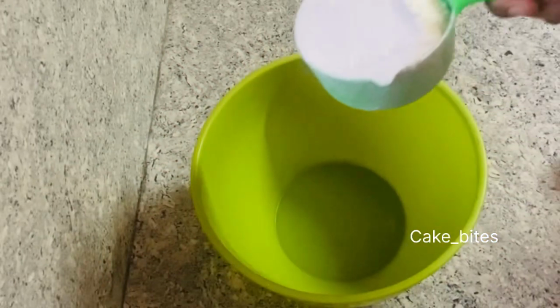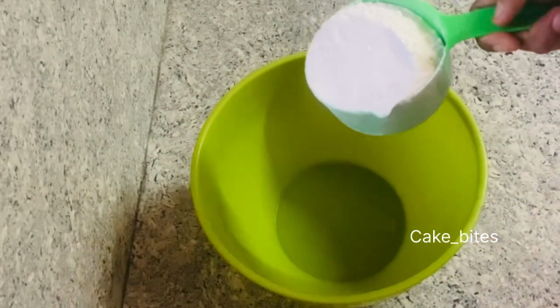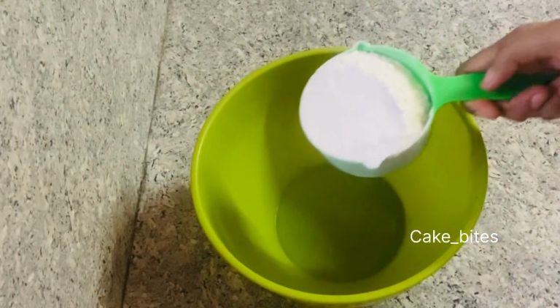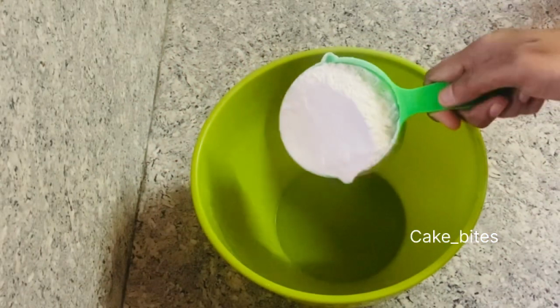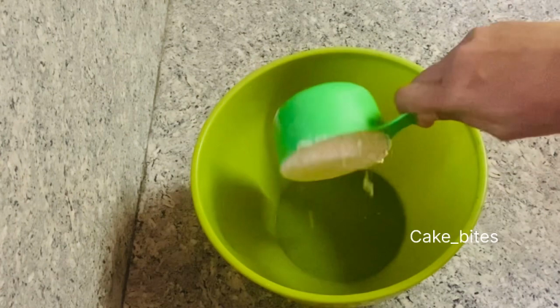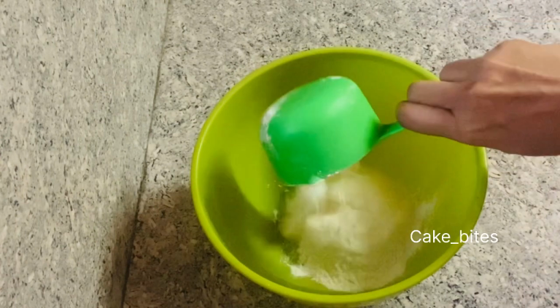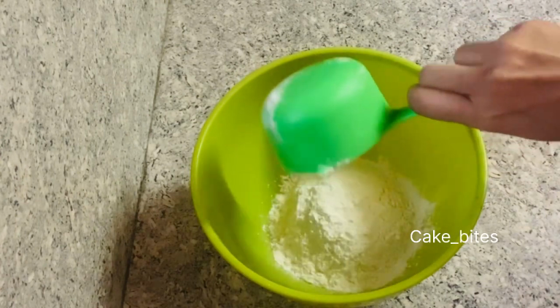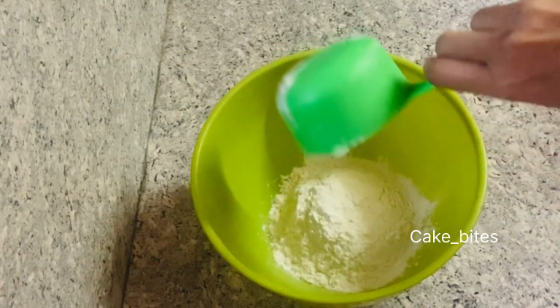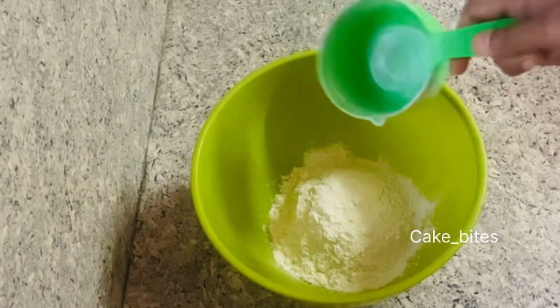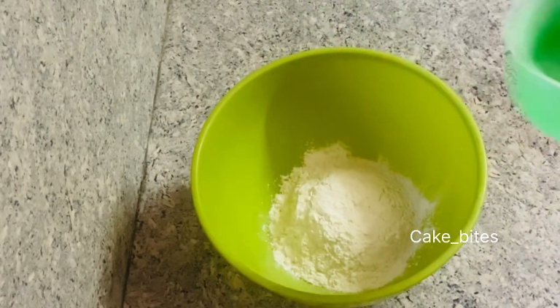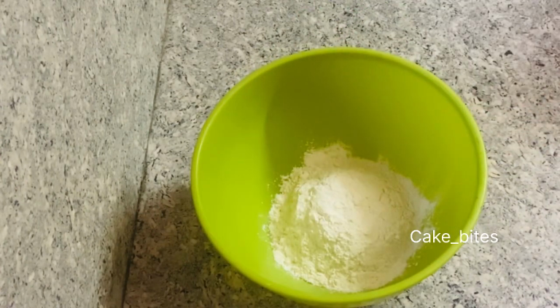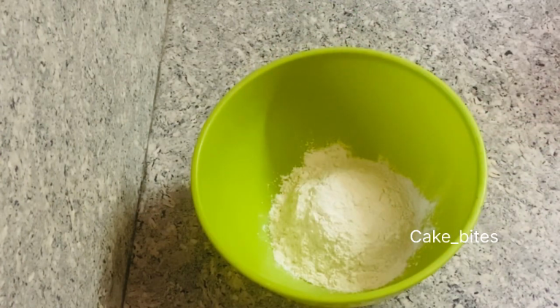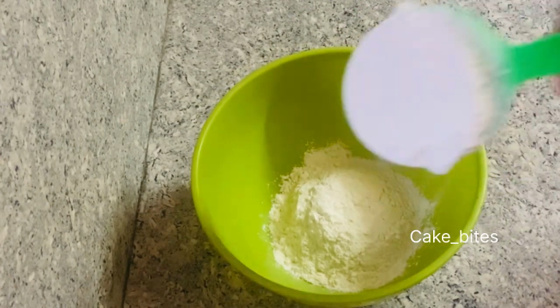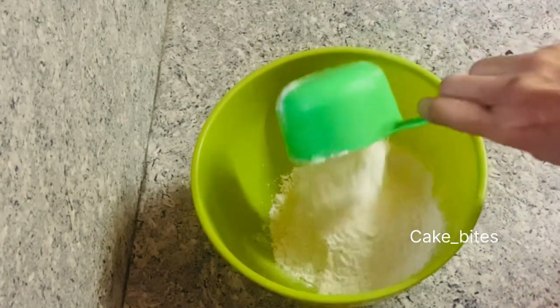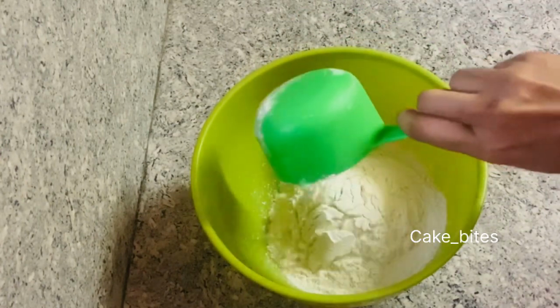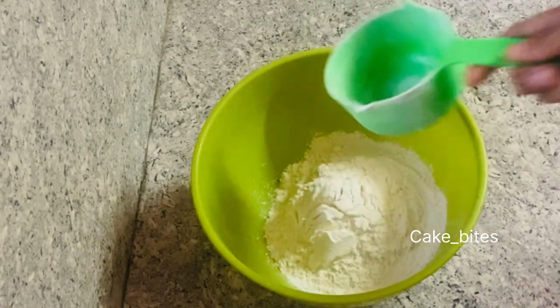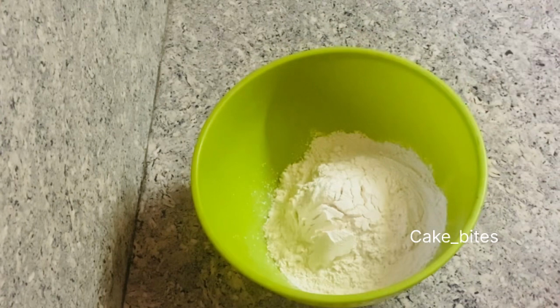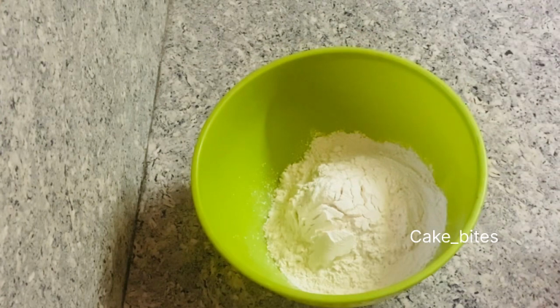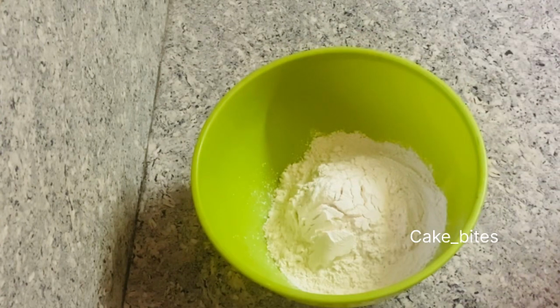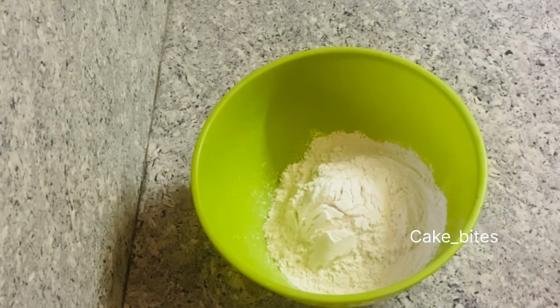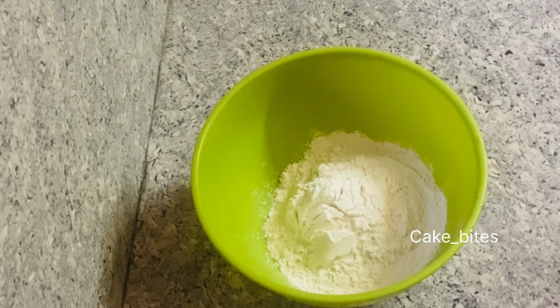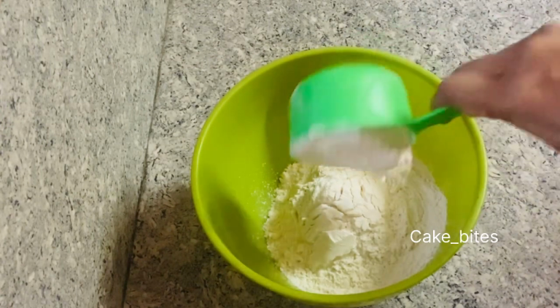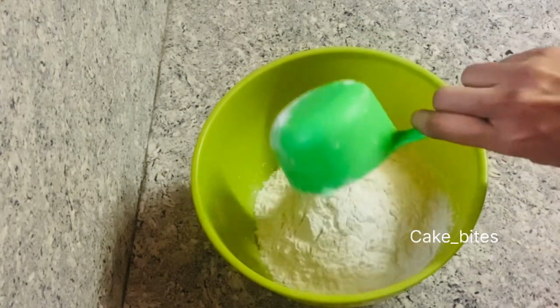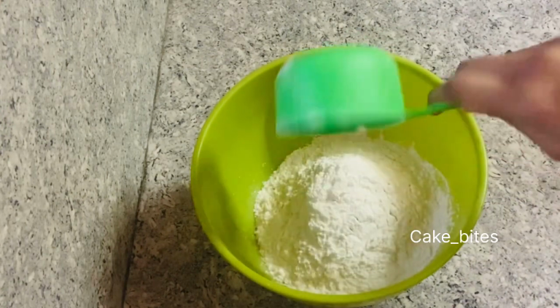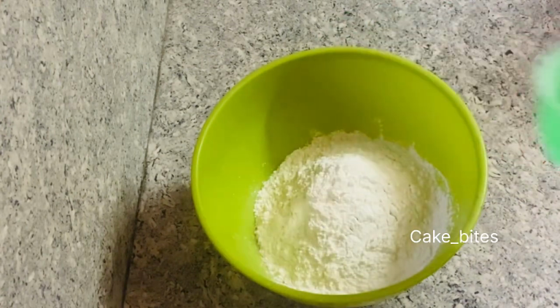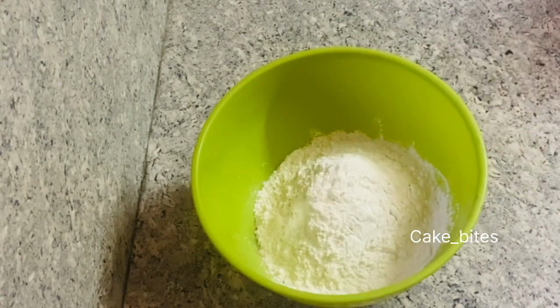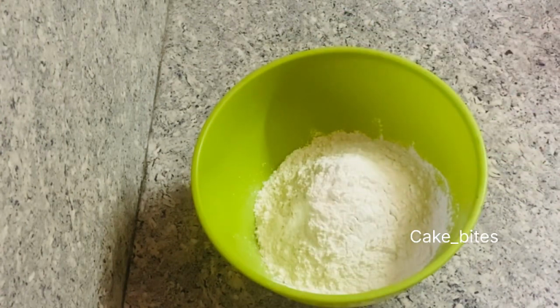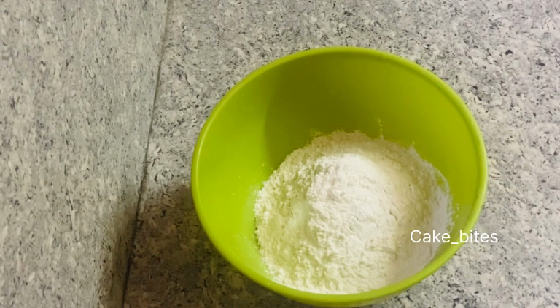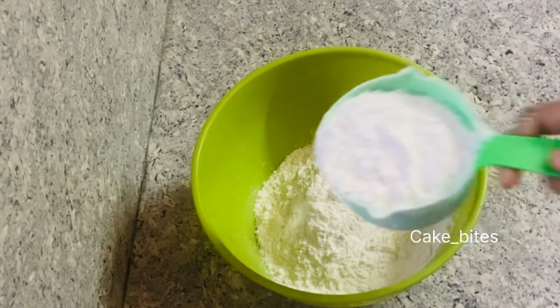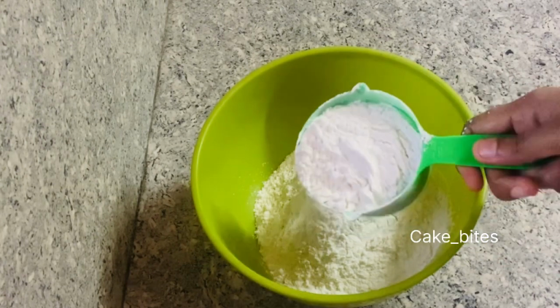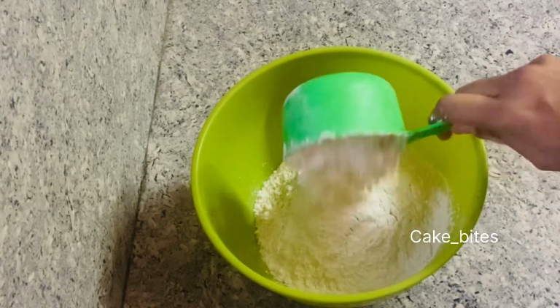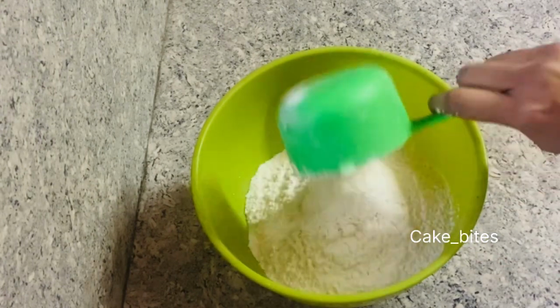The first step is to prepare the dough. I have made 4 cups of pizza dough. I have made 3 to 4 cups of pizza.